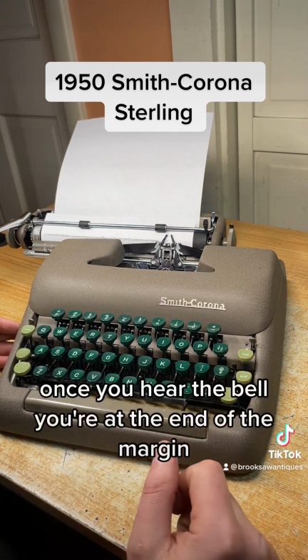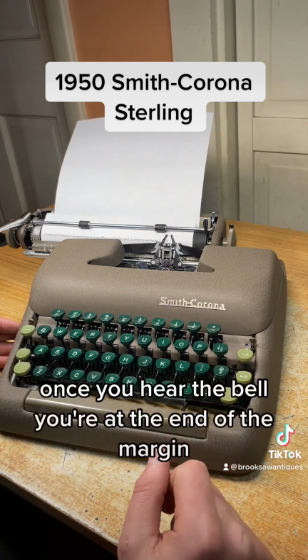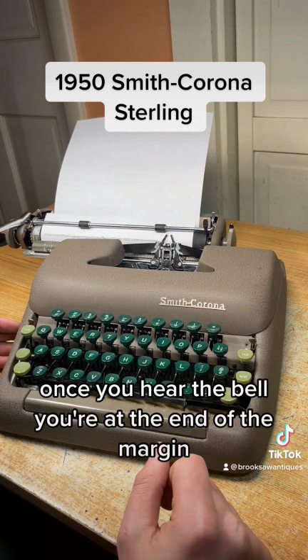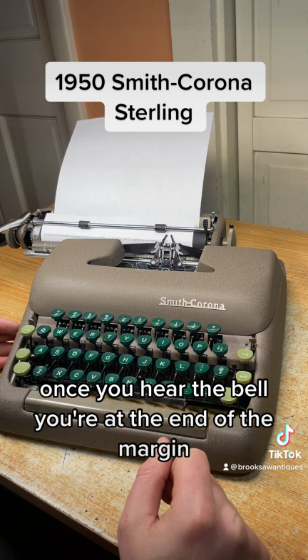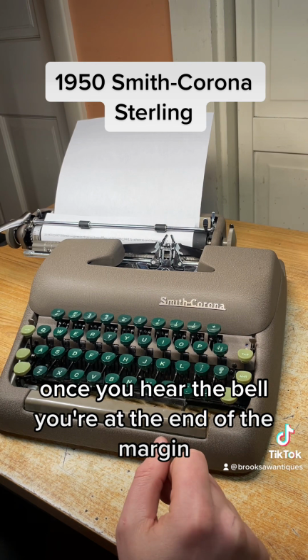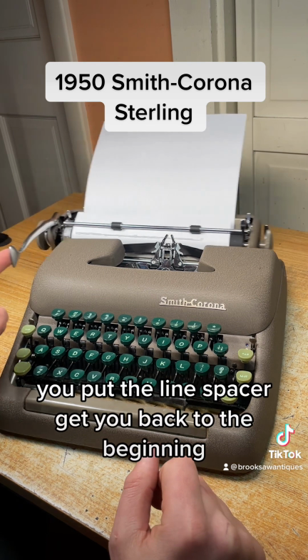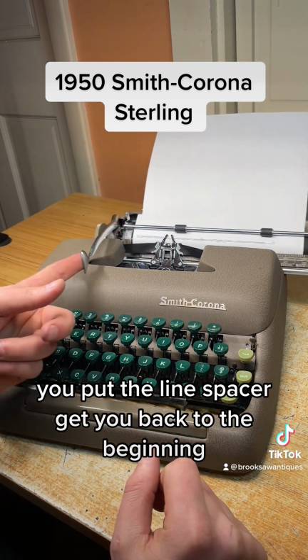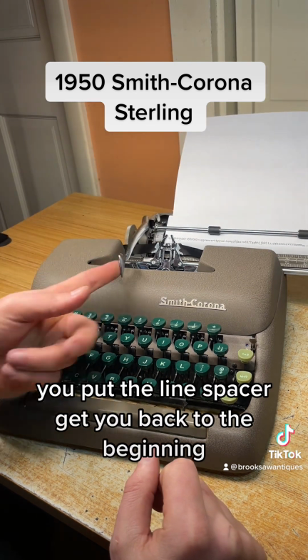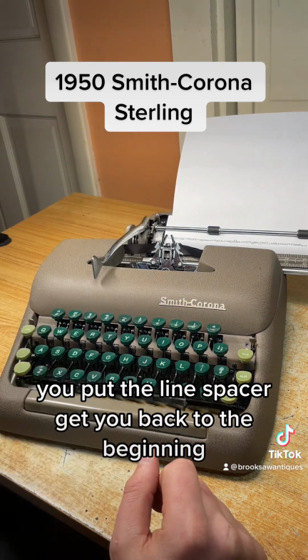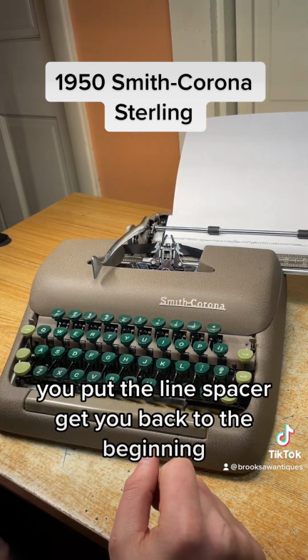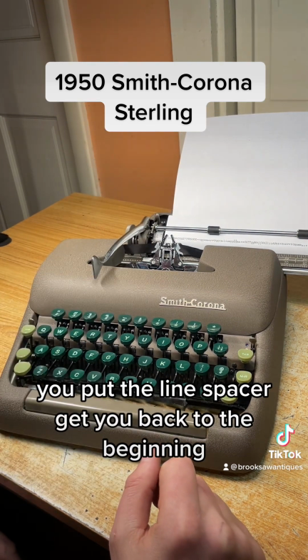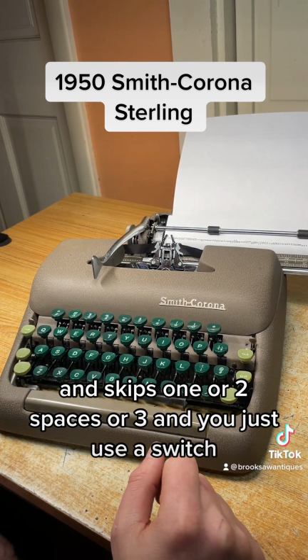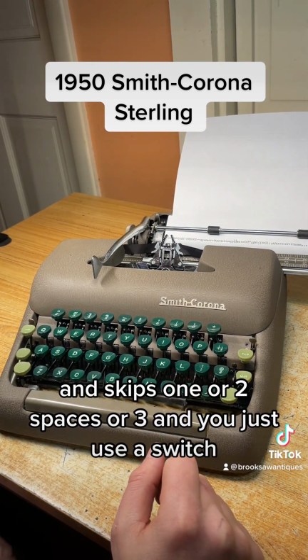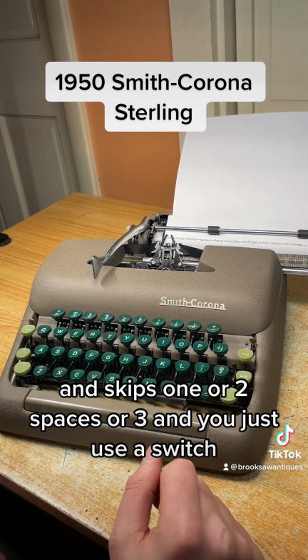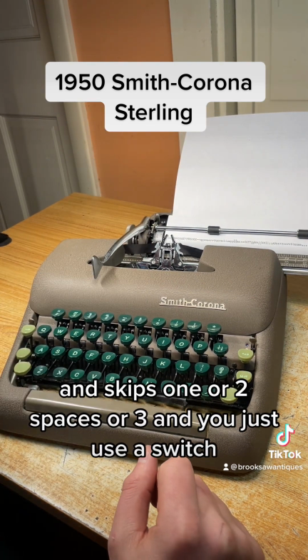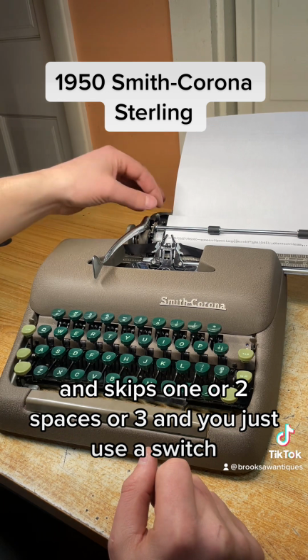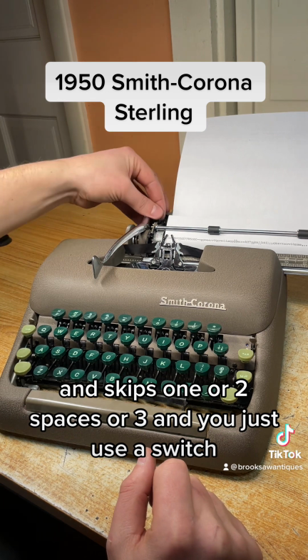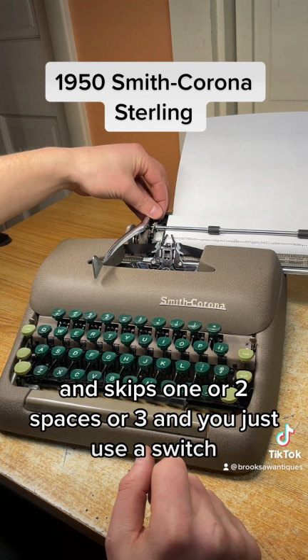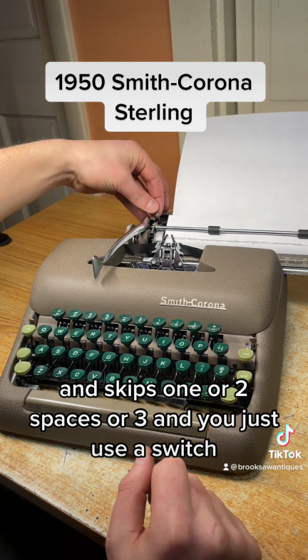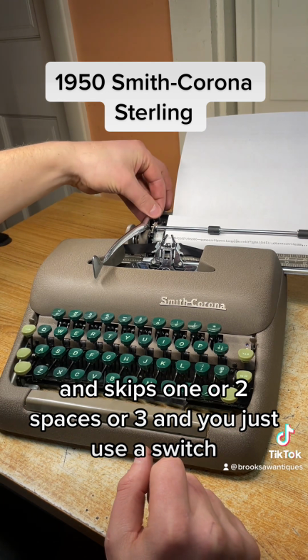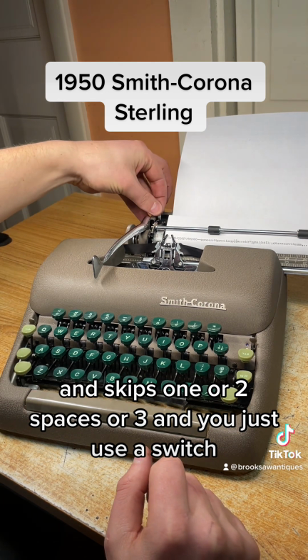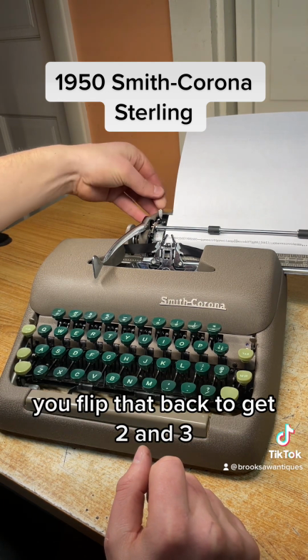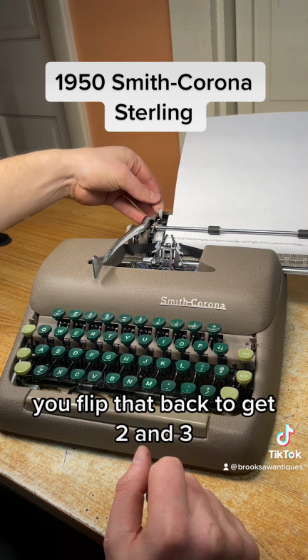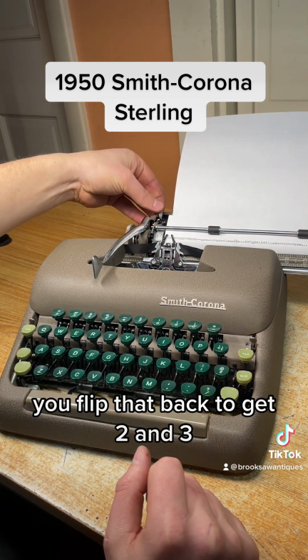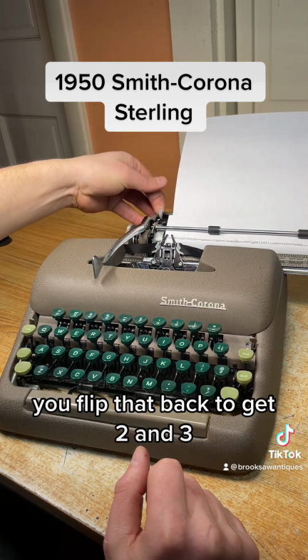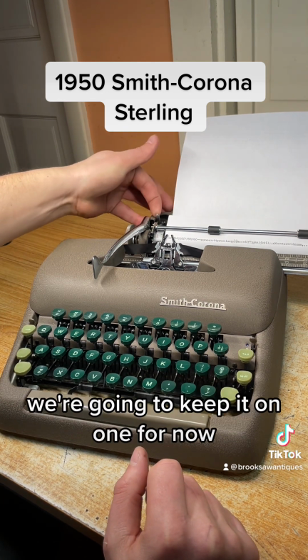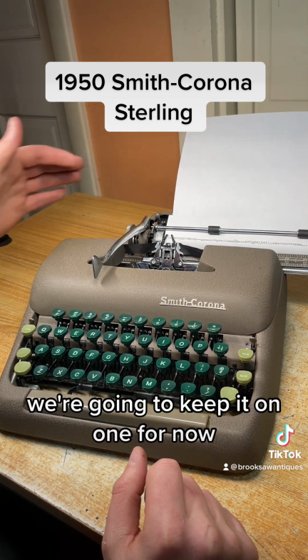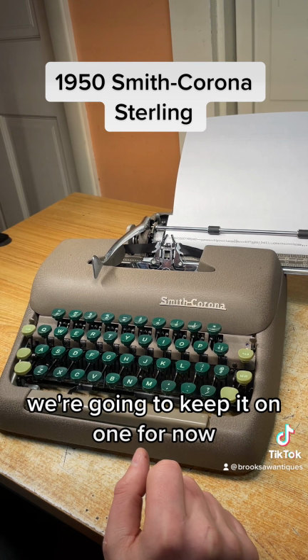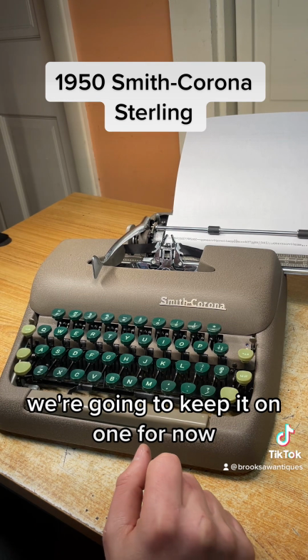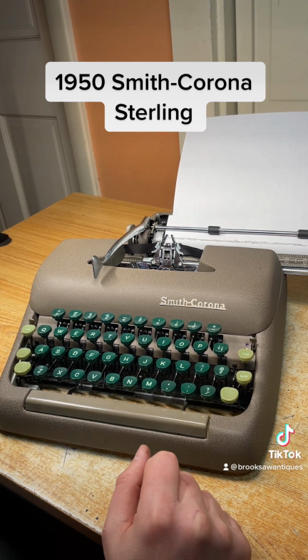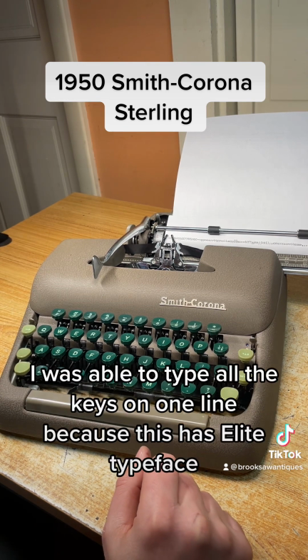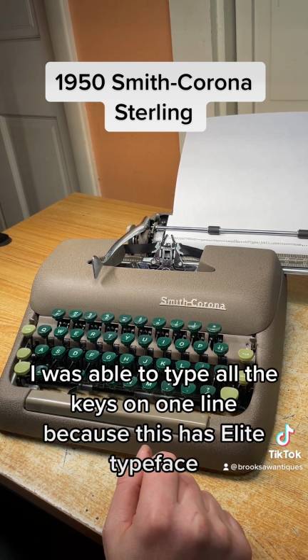Once you hear the bell, you're at the end of the margin. Hit the line spacer to get back to the beginning — it skips one, two, or three spaces. You just use this switch; flip that back to get two and three. We're going to keep it on one for now.